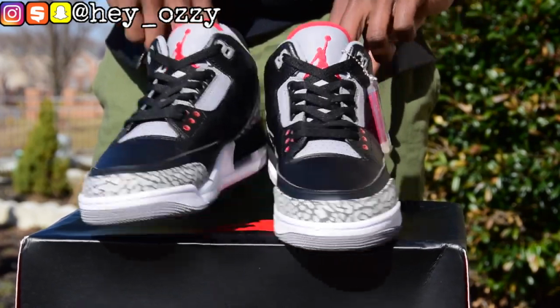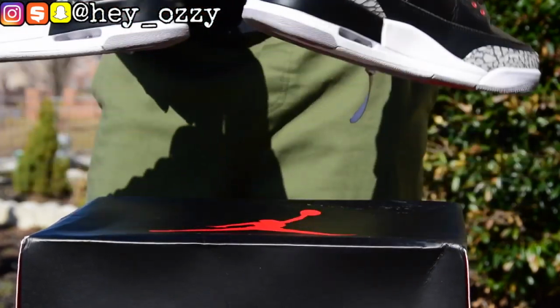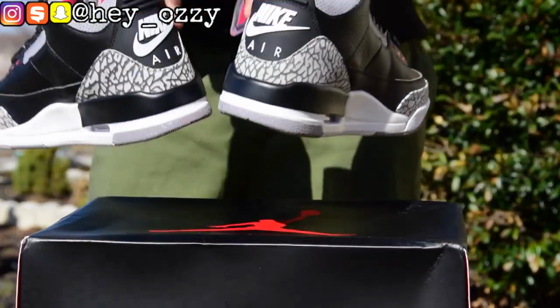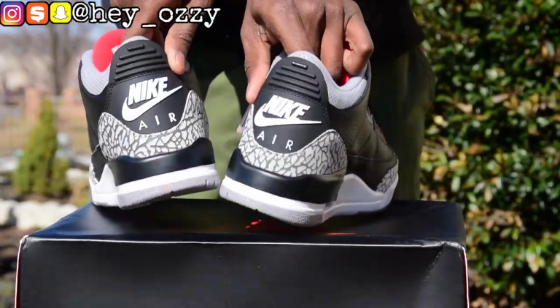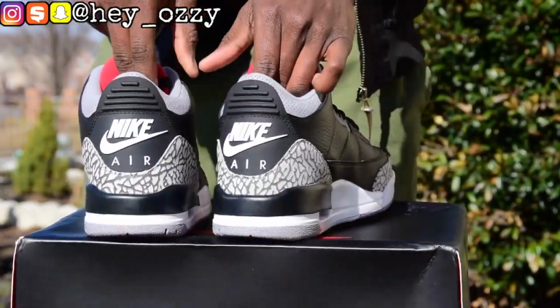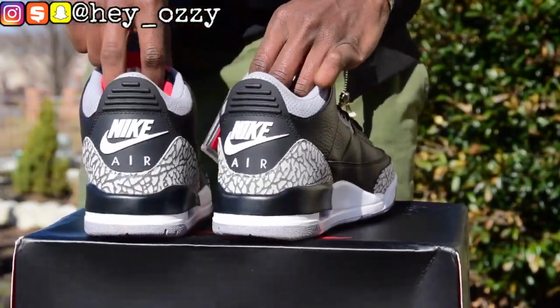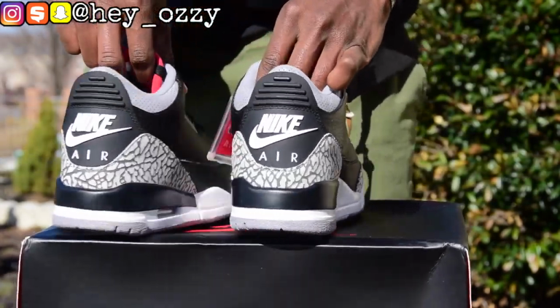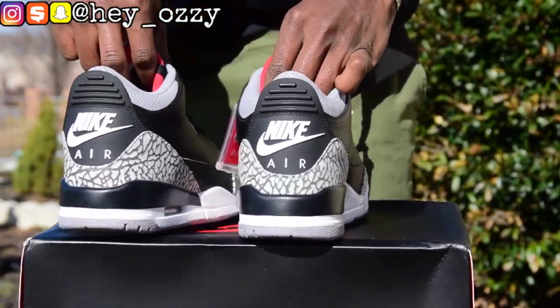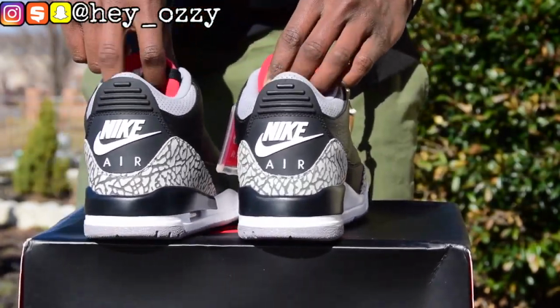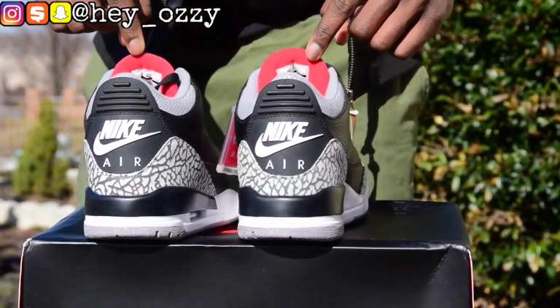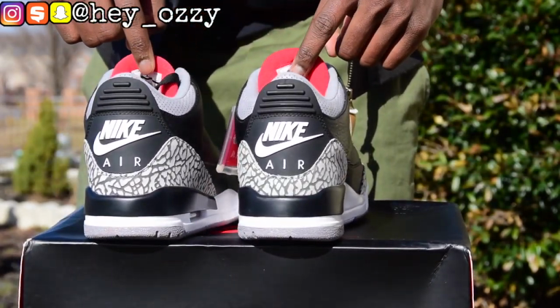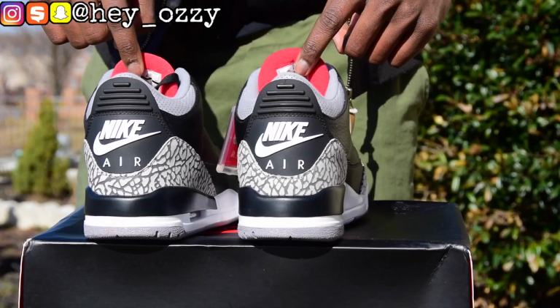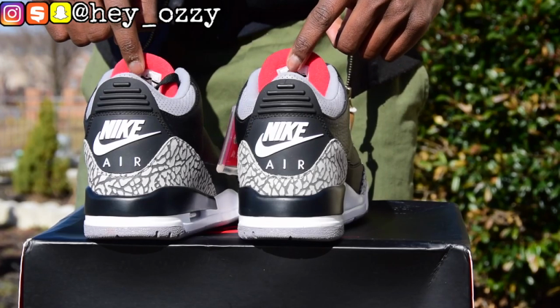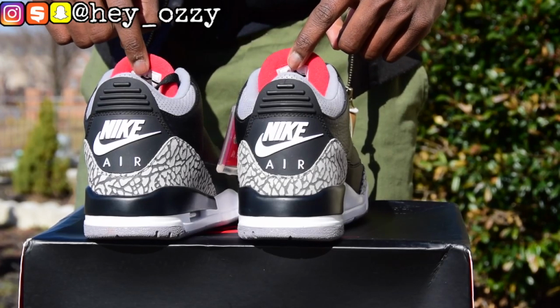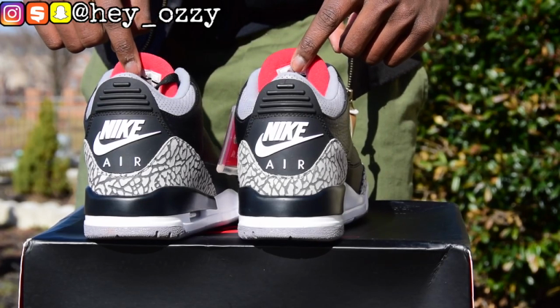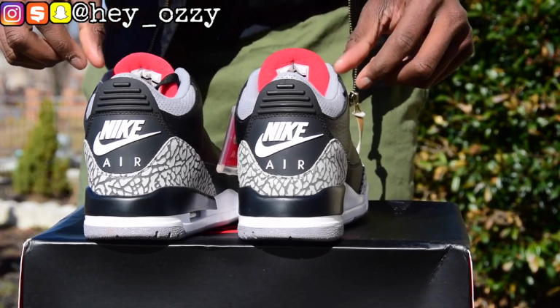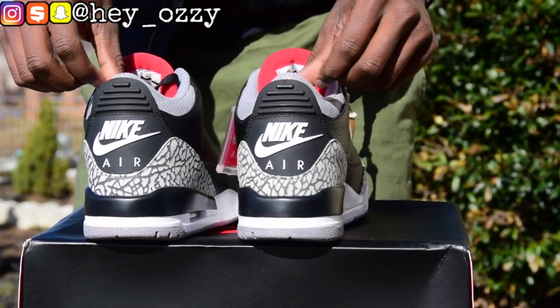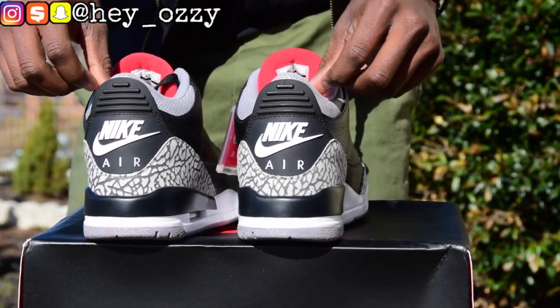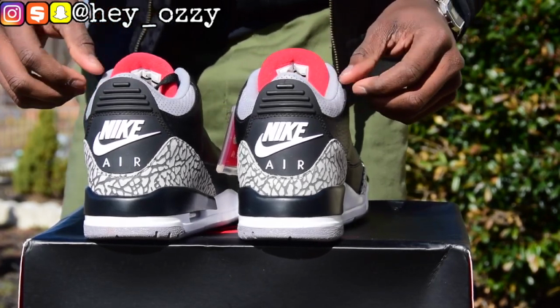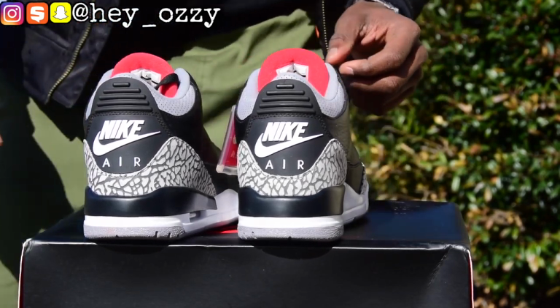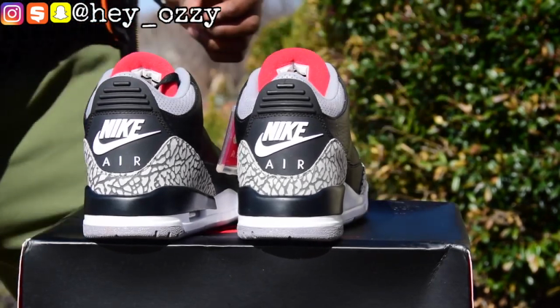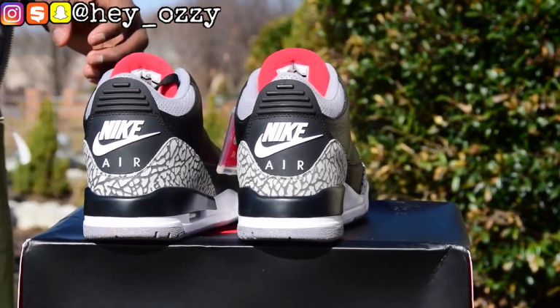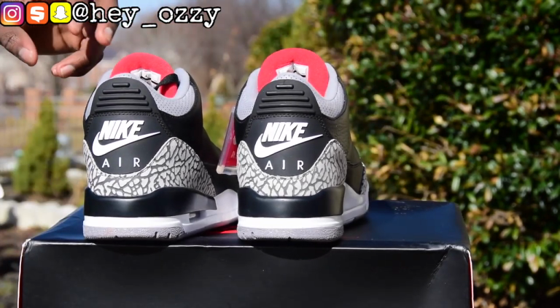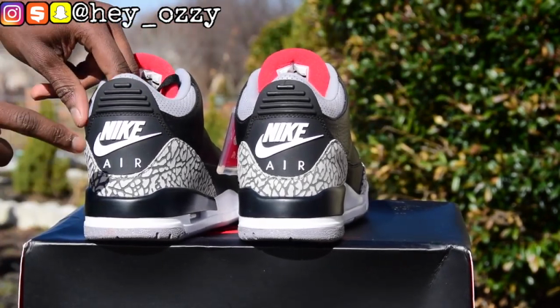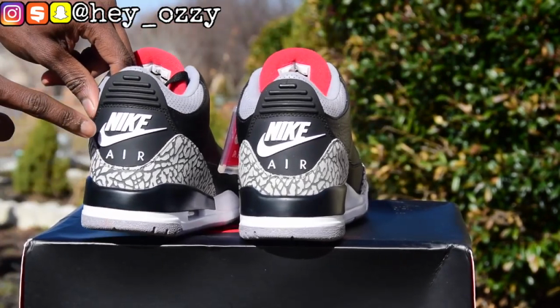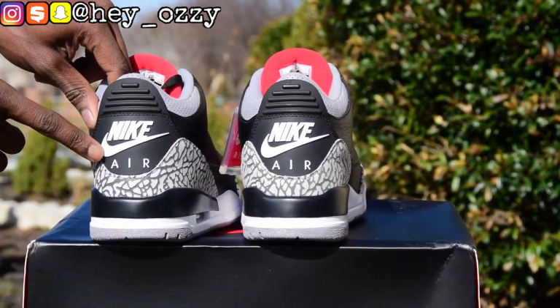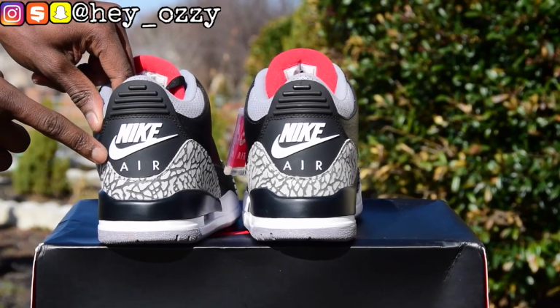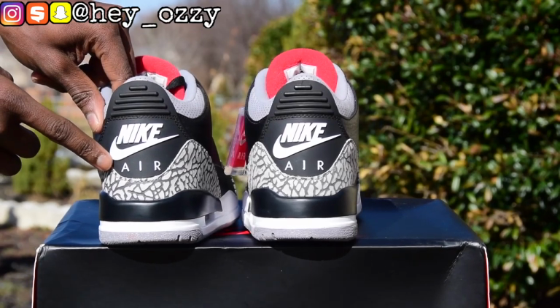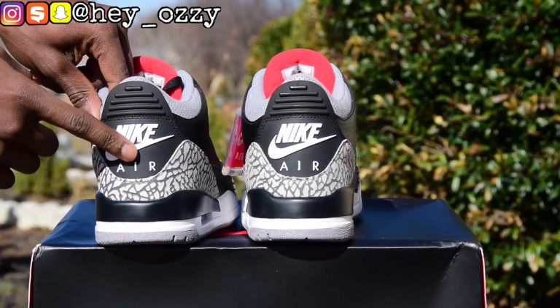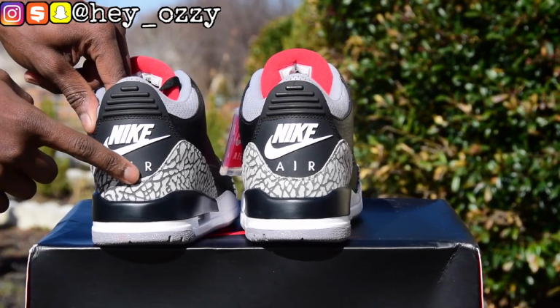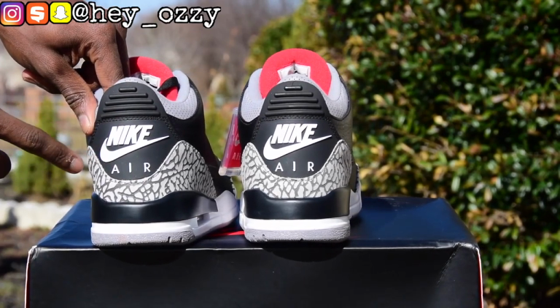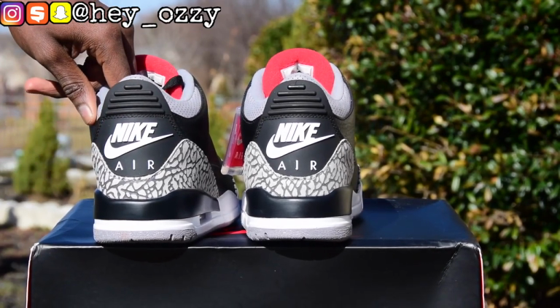And if you look right here, this is the best part of the shoe — the elephant print, which is so iconic. Tinker Hatfield really did something when he designed these shoes. We gotta give a big shout out to Tinker Hatfield for making such an amazing shoe, because no other shoes were doing this back in 1988. As you can see, there's a red Jumpman on the tongue.